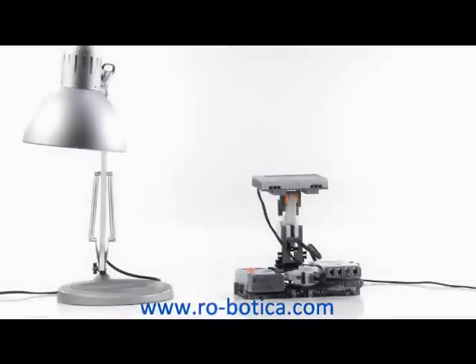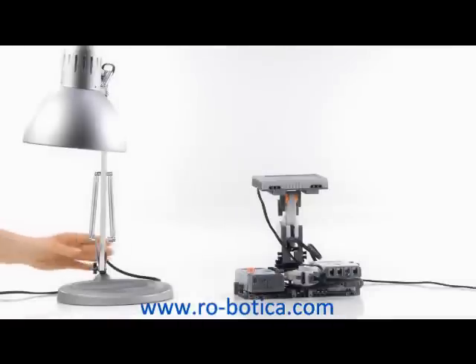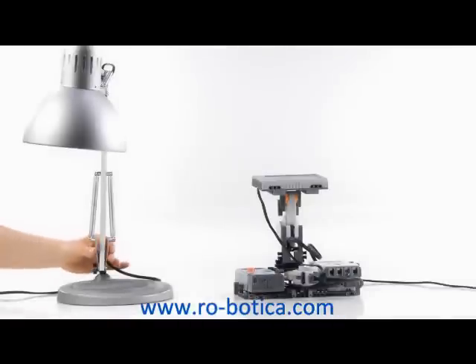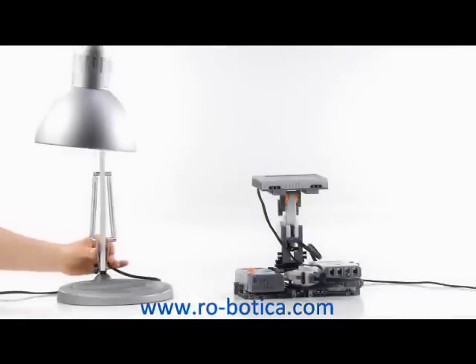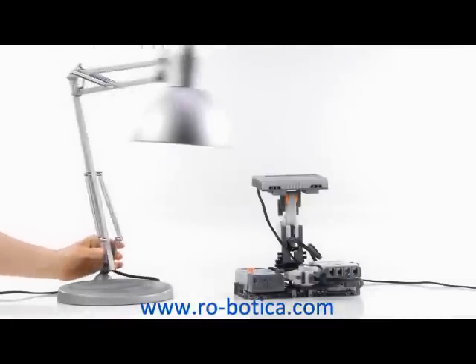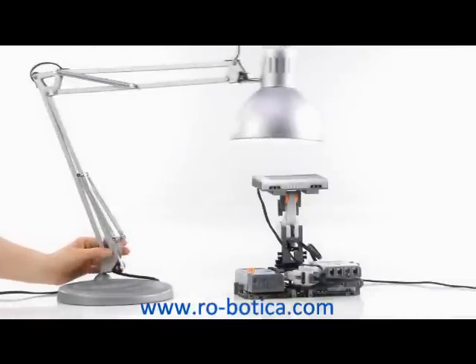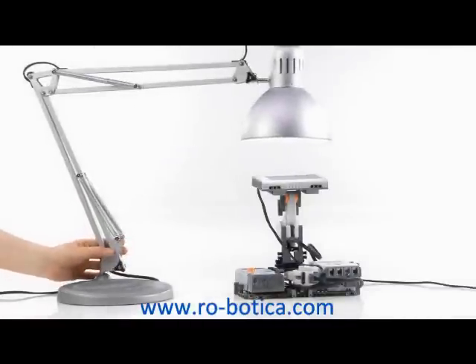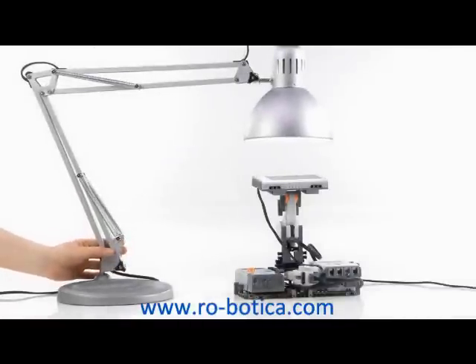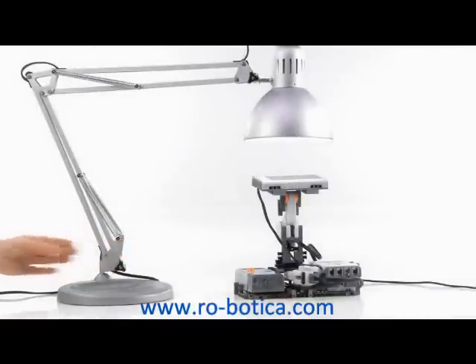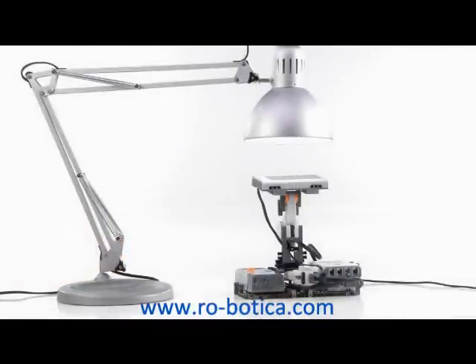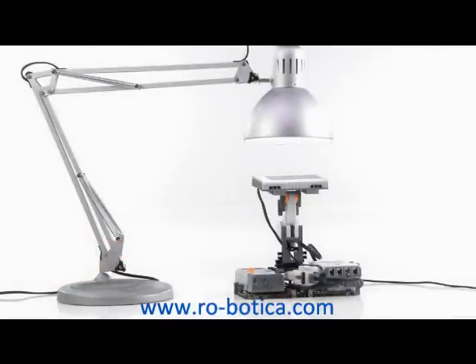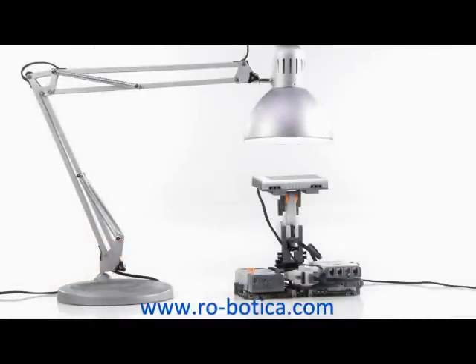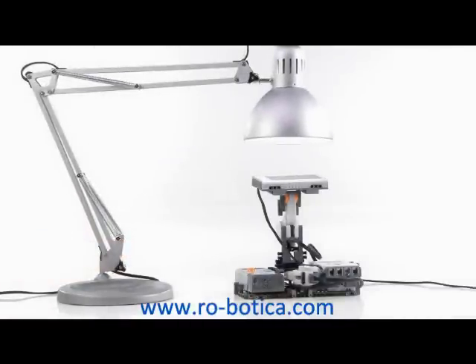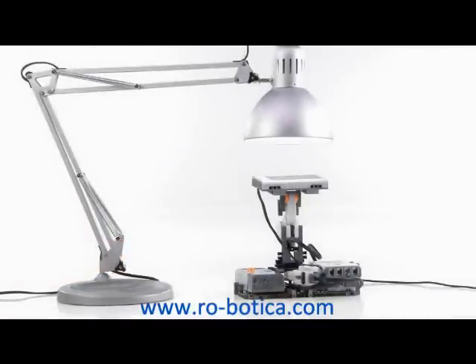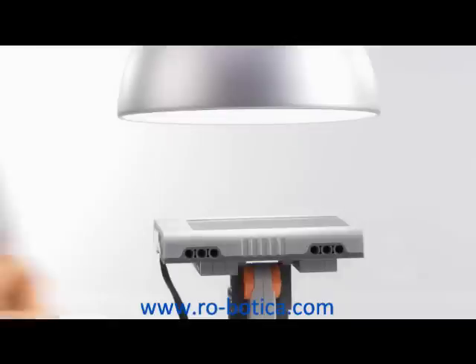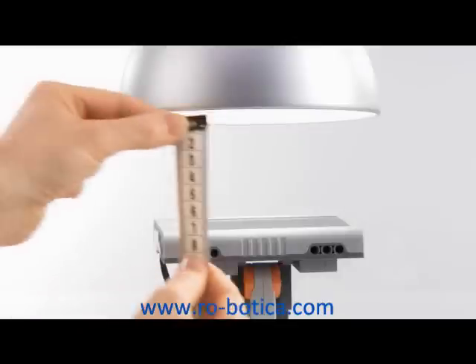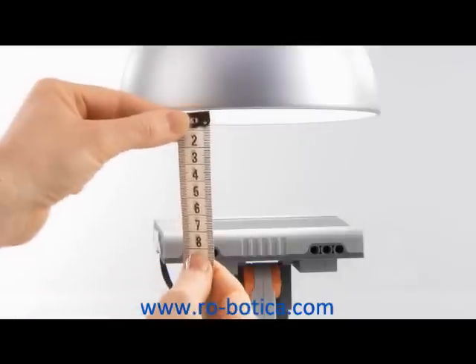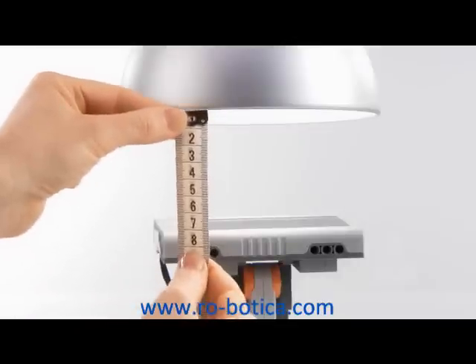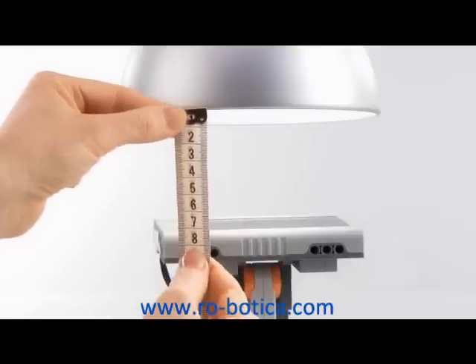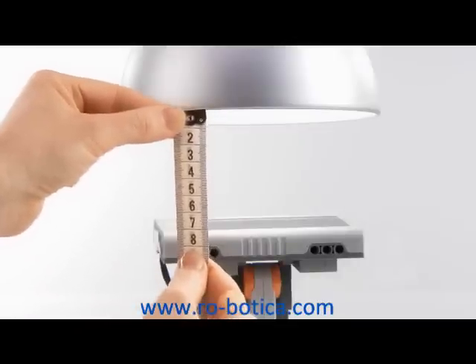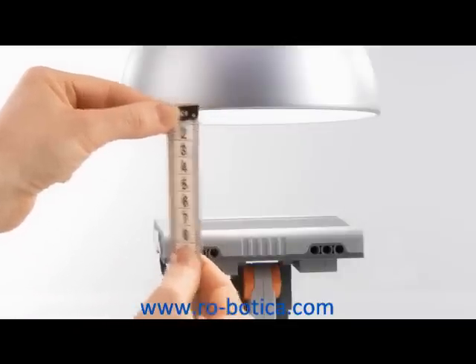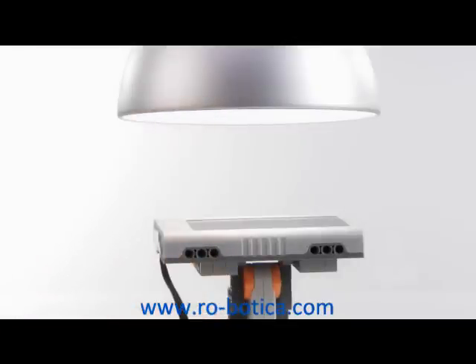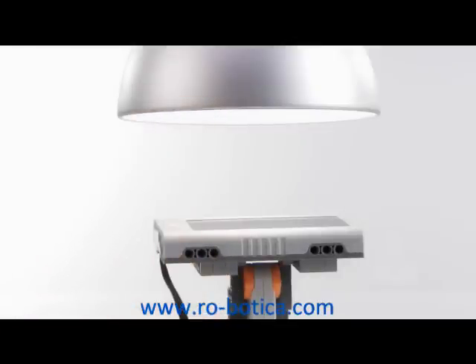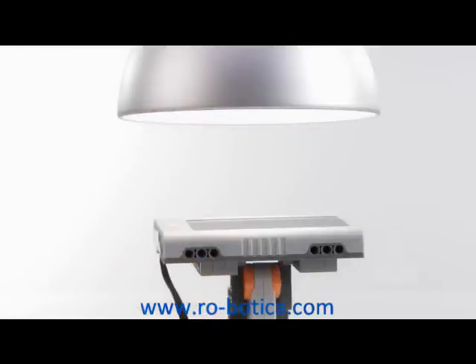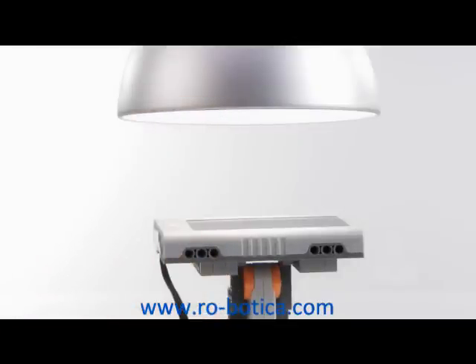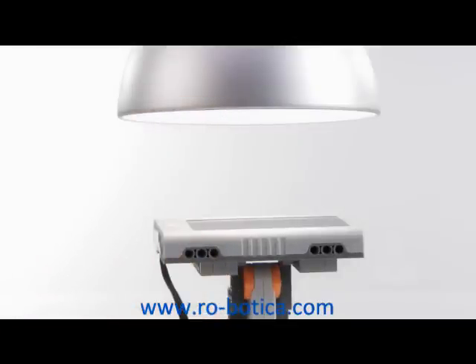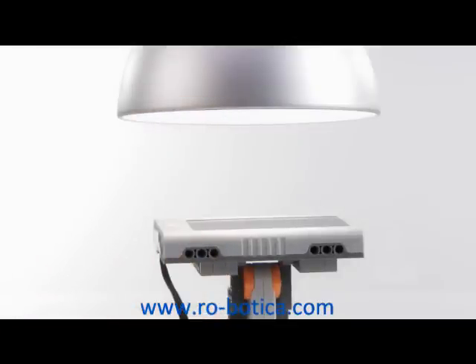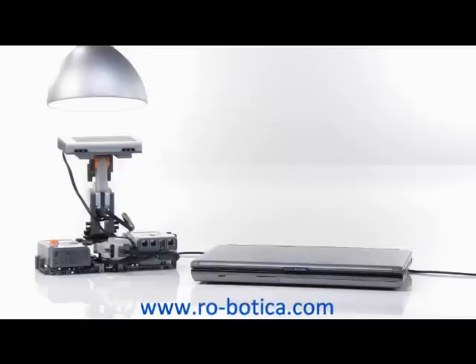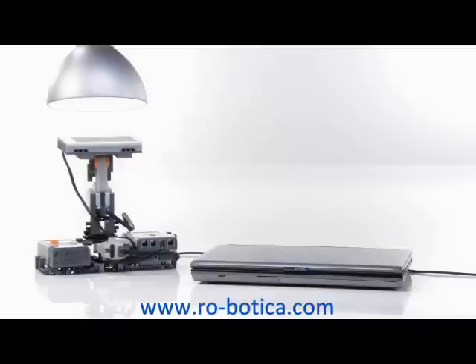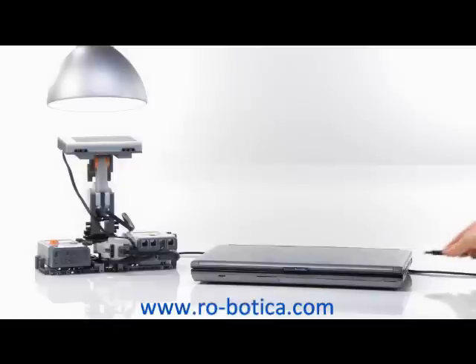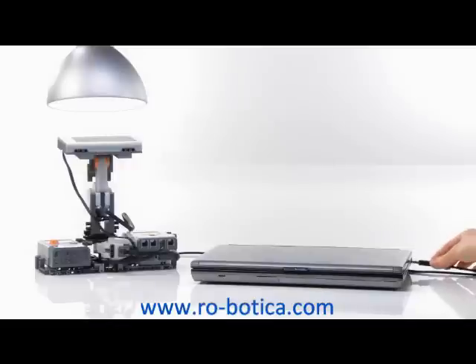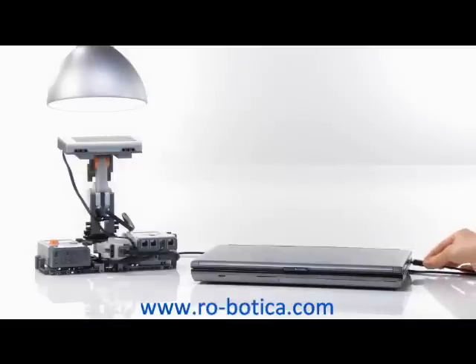To simulate the sun, we suggest using a lamp or another appropriate light source. Keep a distance between the light and the solar panel of at least 8 cm, about 3 inches.